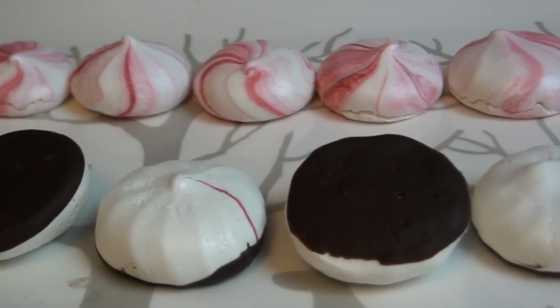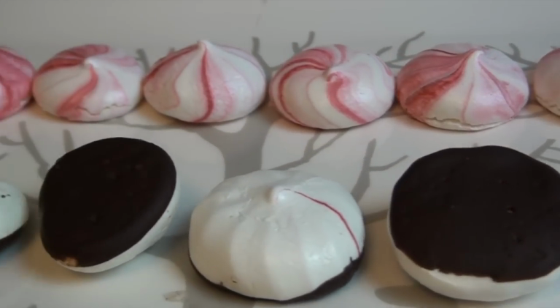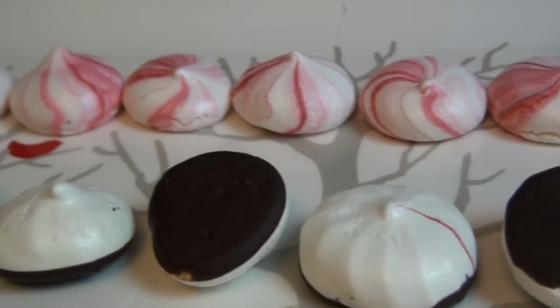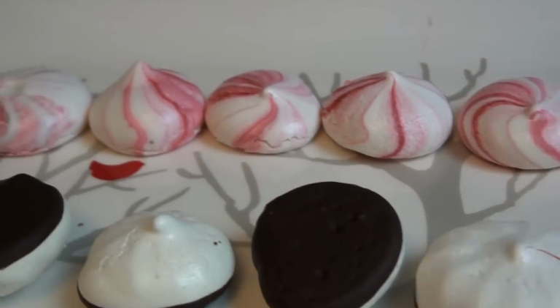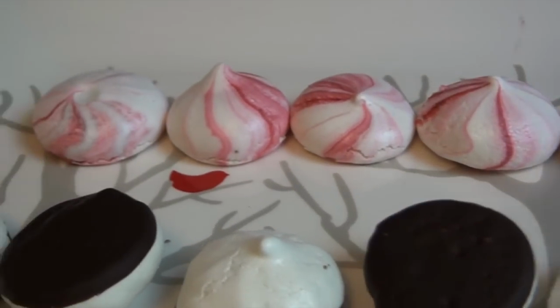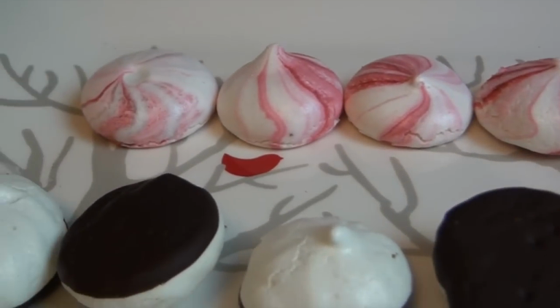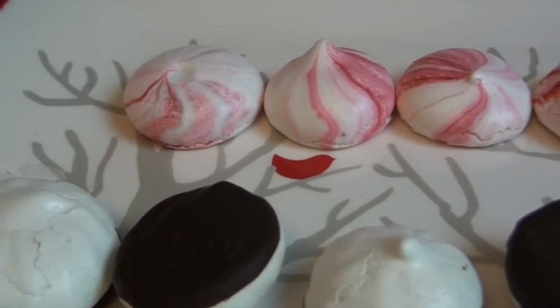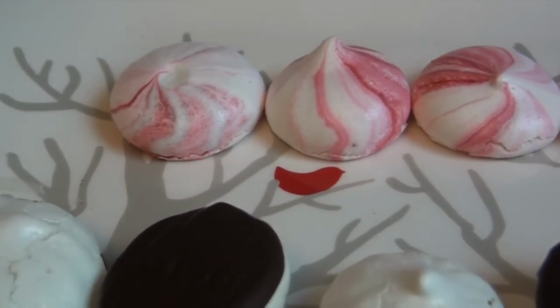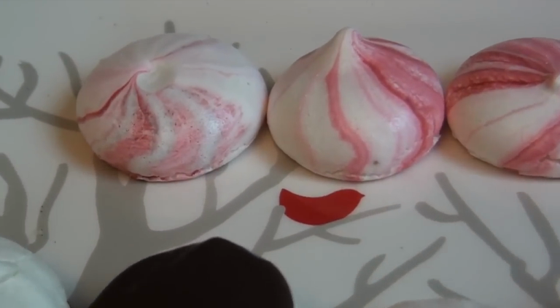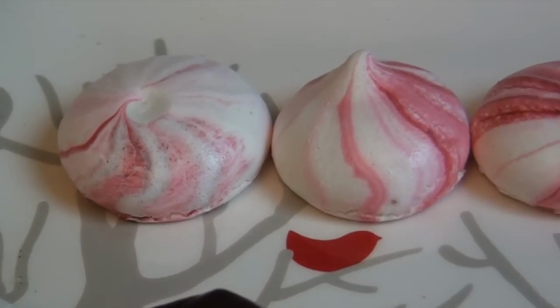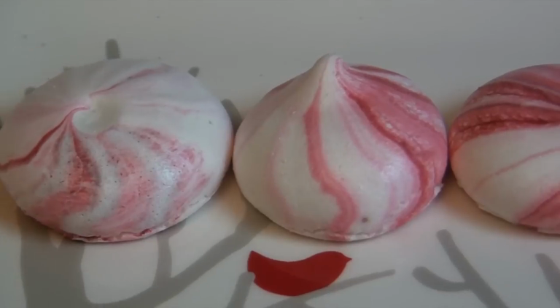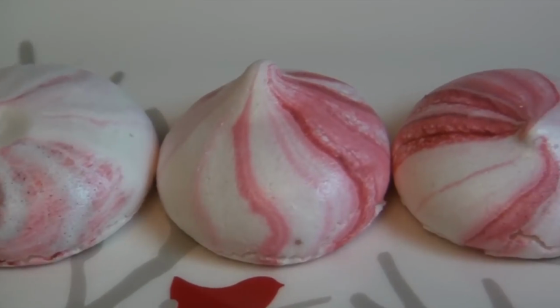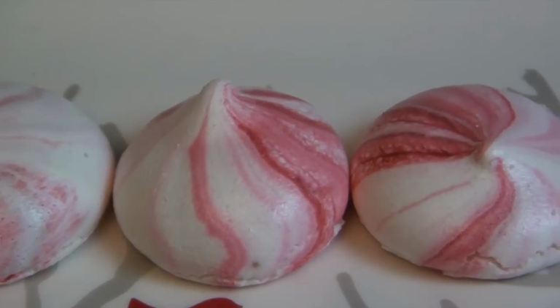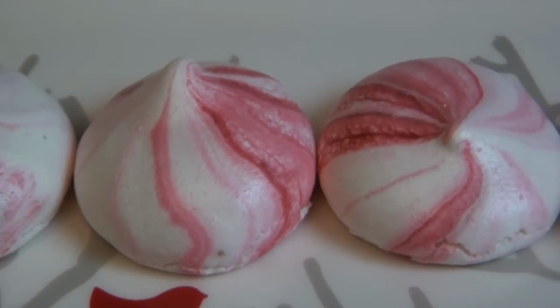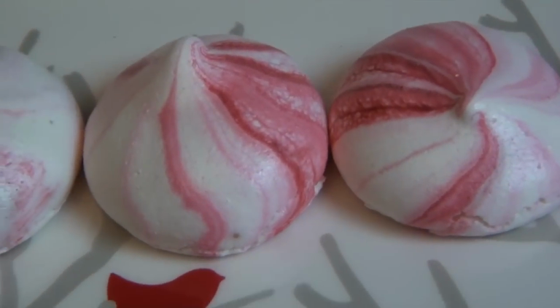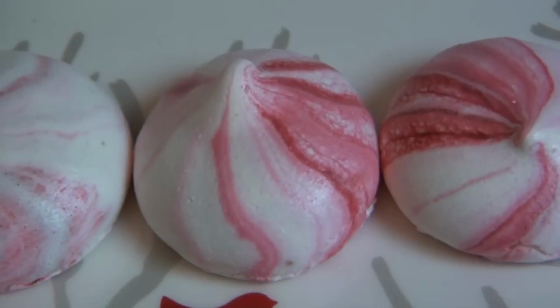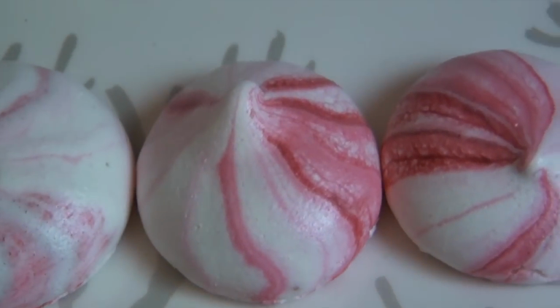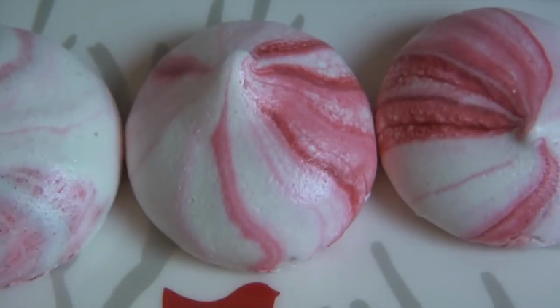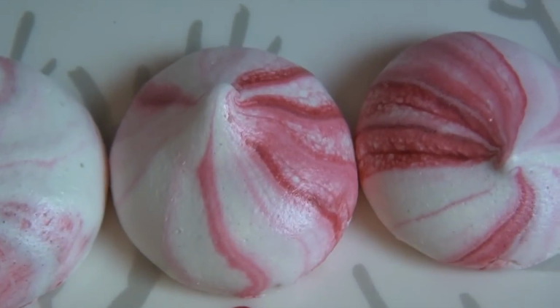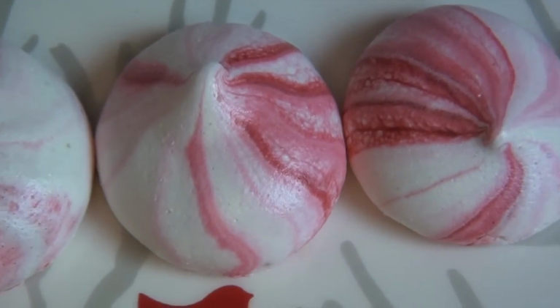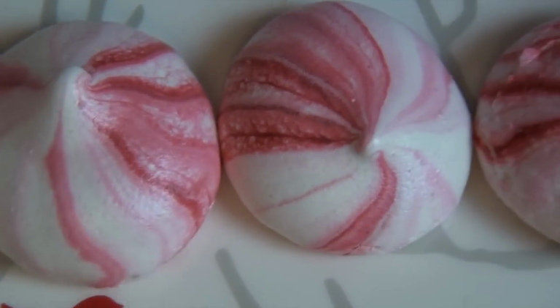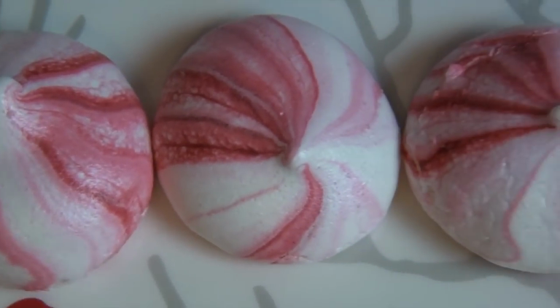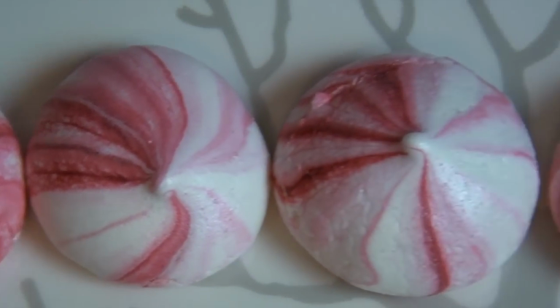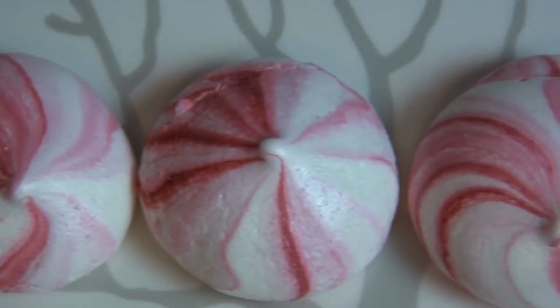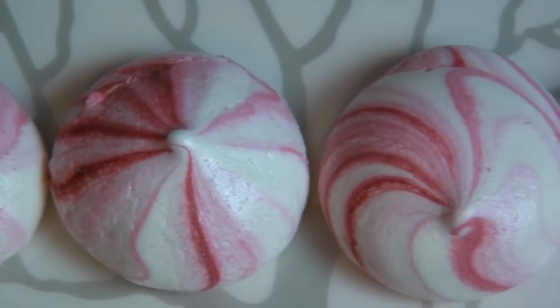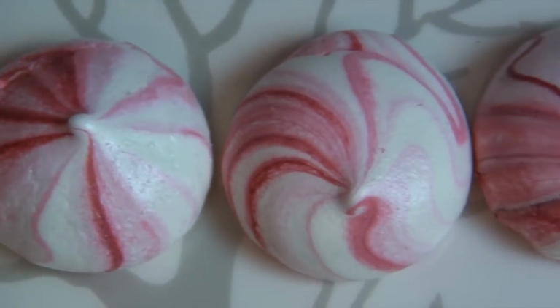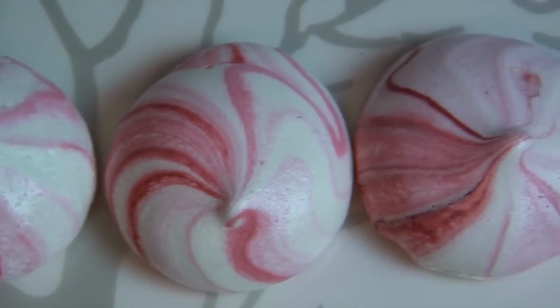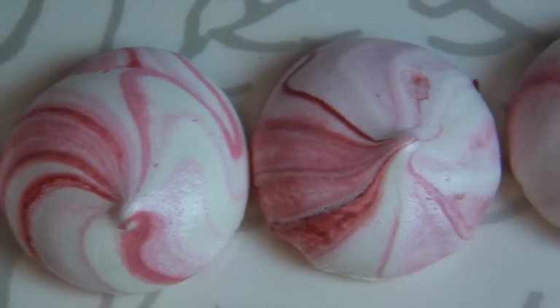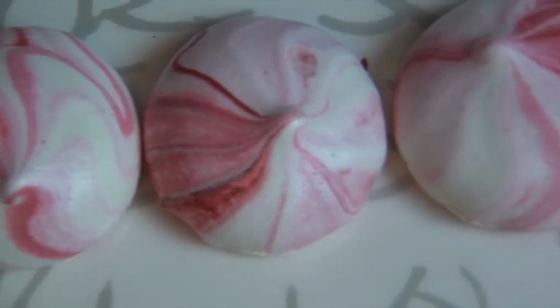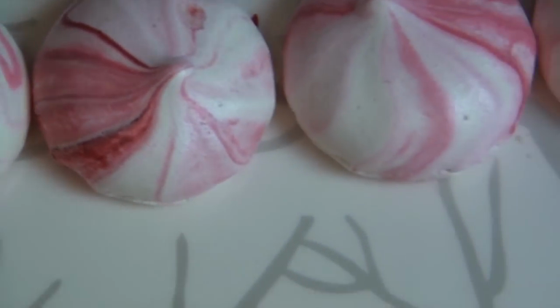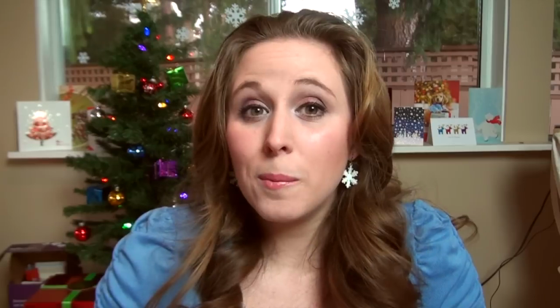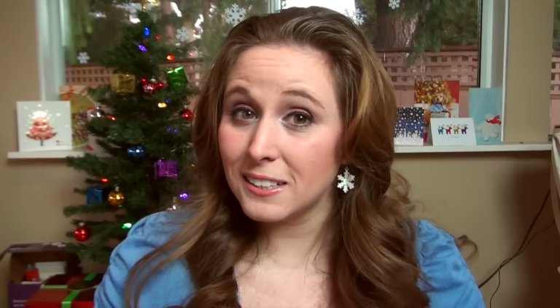I dipped the white ones into dark chocolate — just melted dark chocolate in the microwave and dipped them in. I don't know where my footage went on that, but it was pretty self-explanatory. The only hard part is holding the meringue carefully so the whole thing doesn't fall into the chocolate.